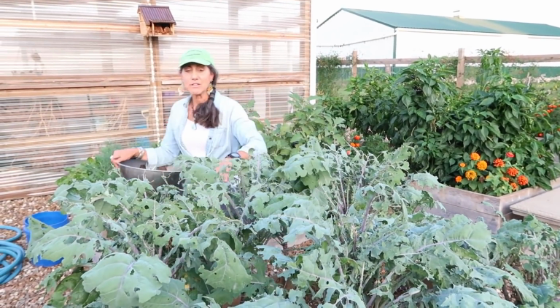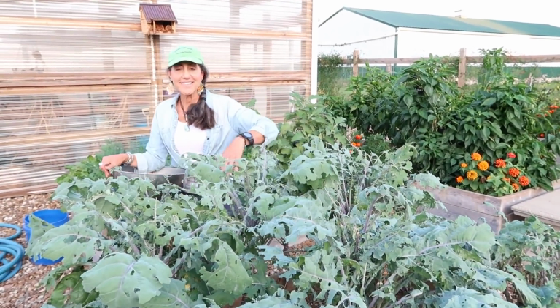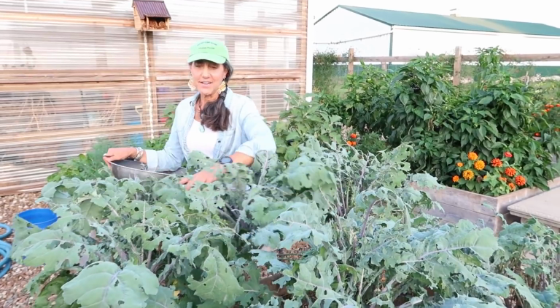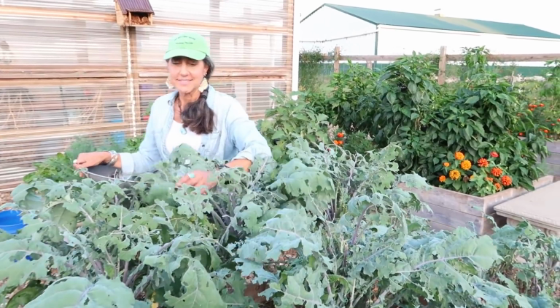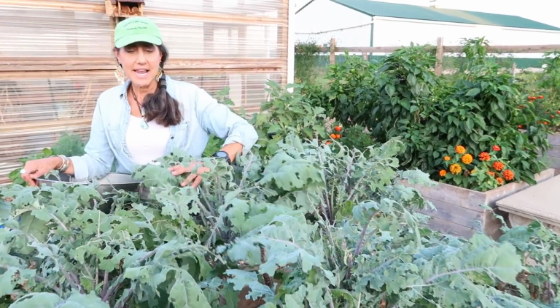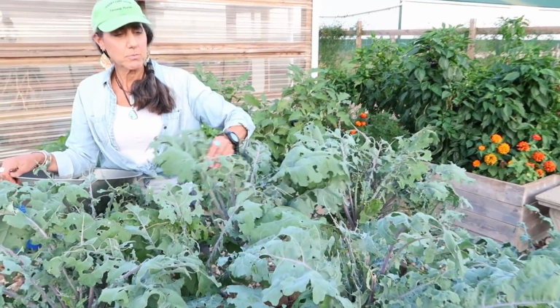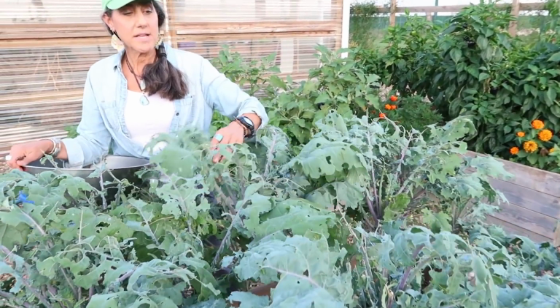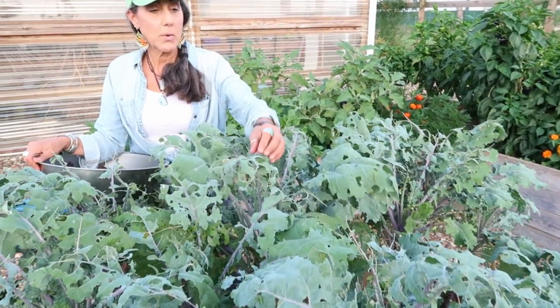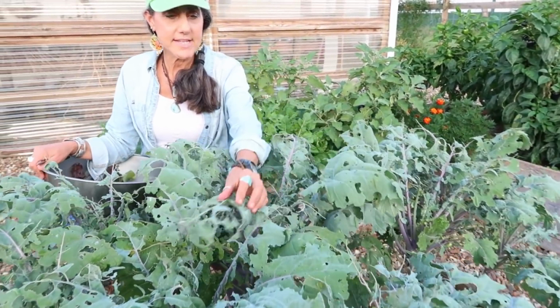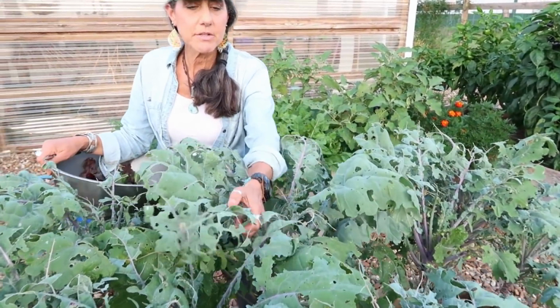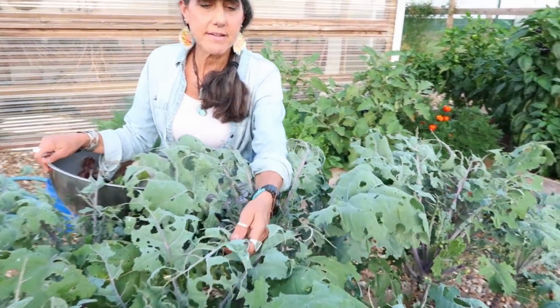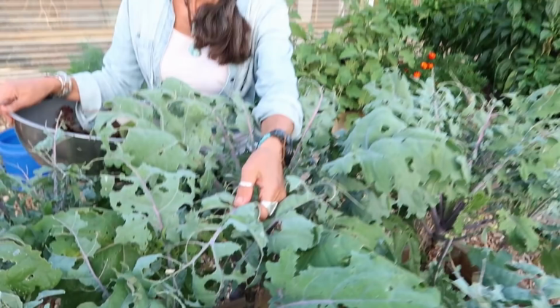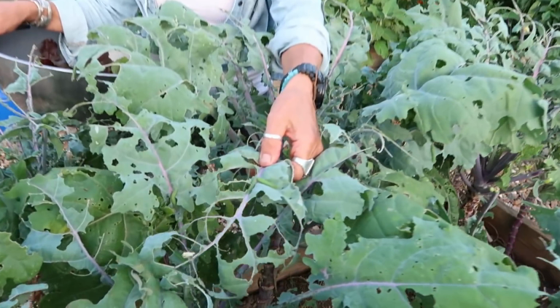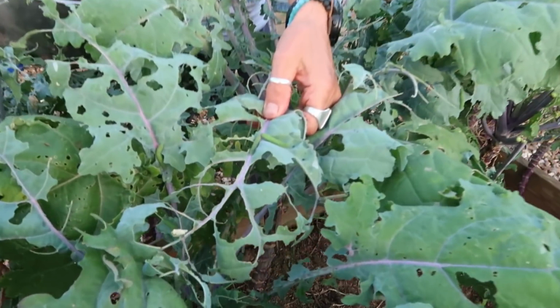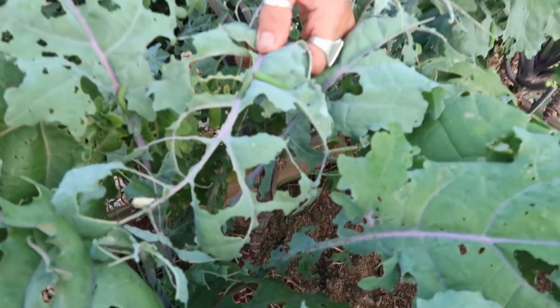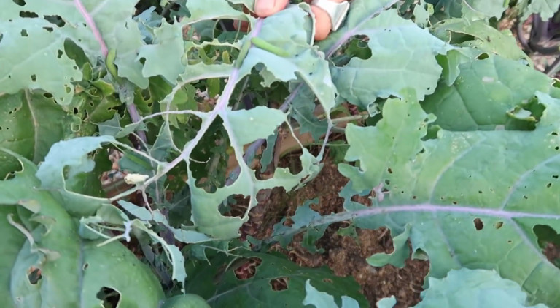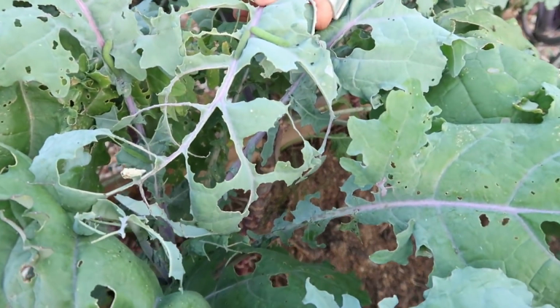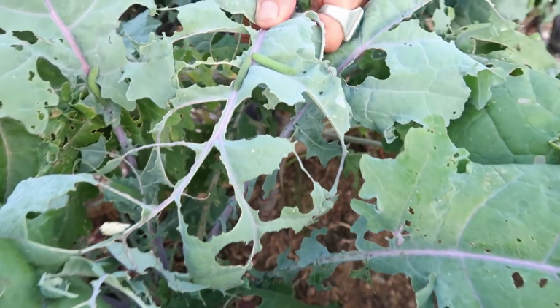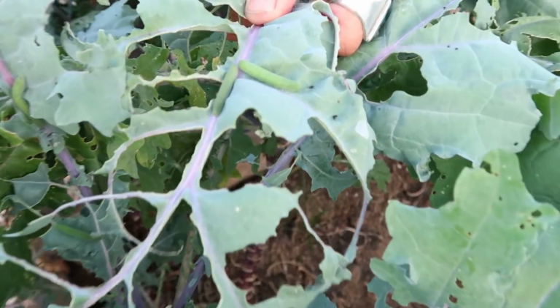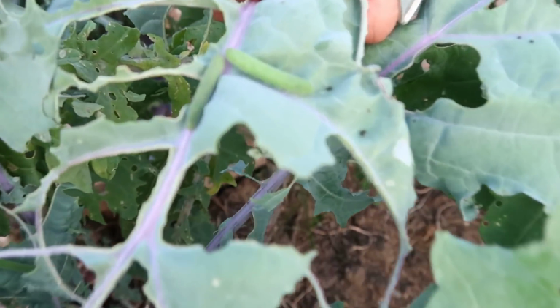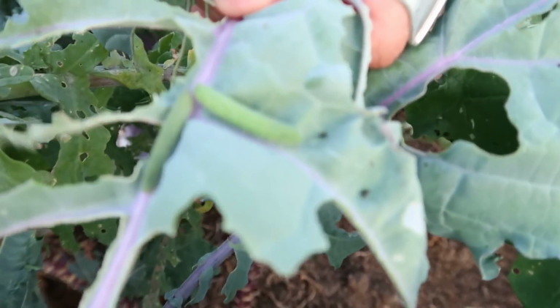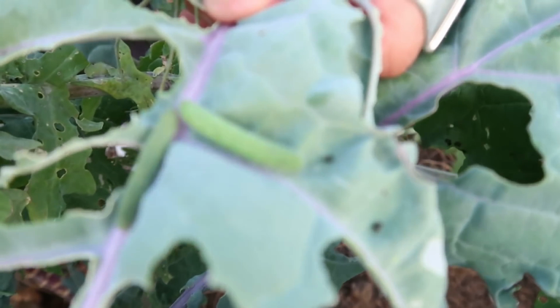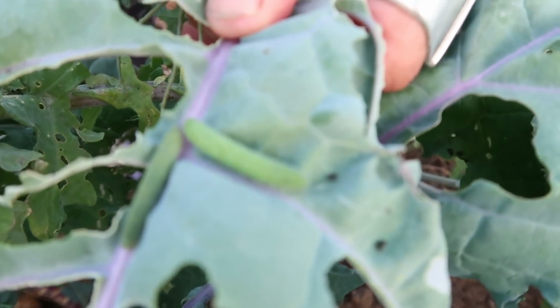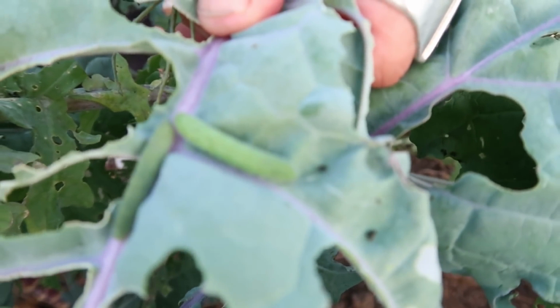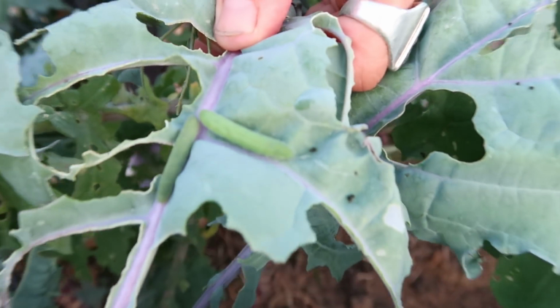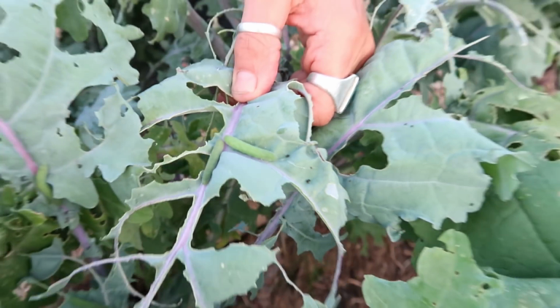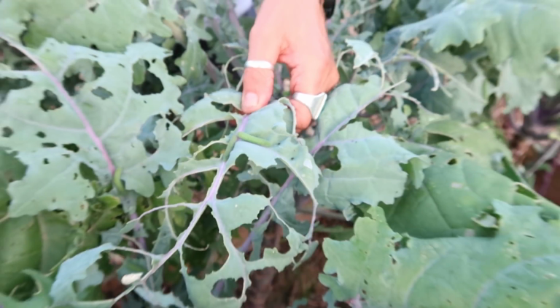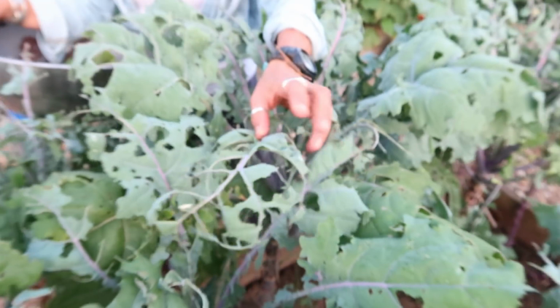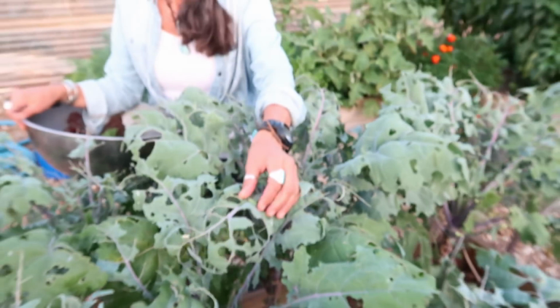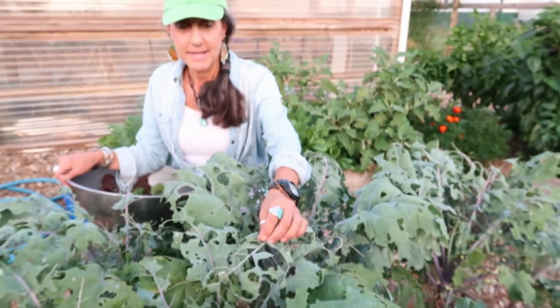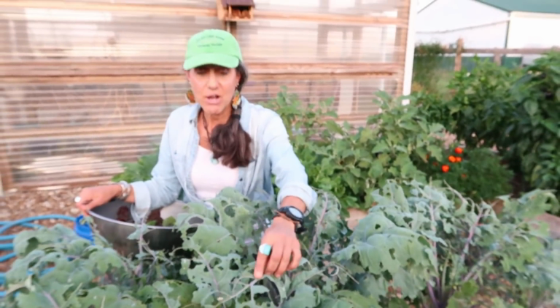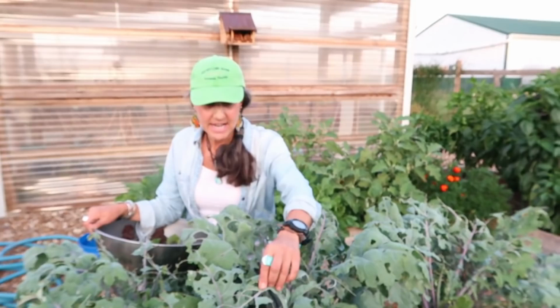Now look at this kale. The cabbage worms have been going crazy. Come here and look at this — see them? They're nice, fat, and happy. This is what happened in a matter of a week when we were at the Heirloom Expo. Got to stay on these guys.